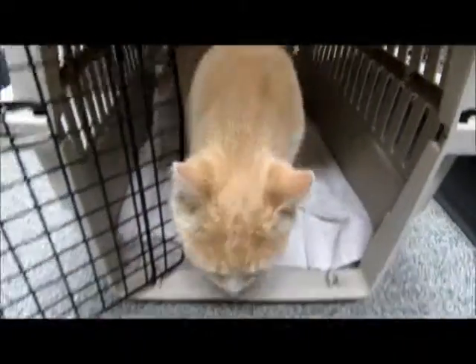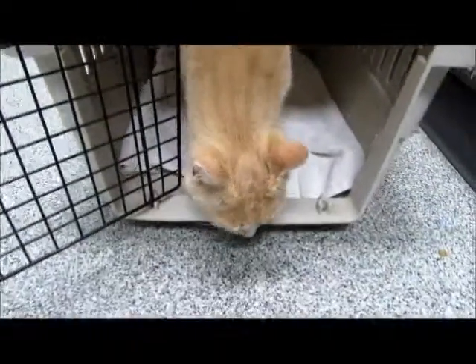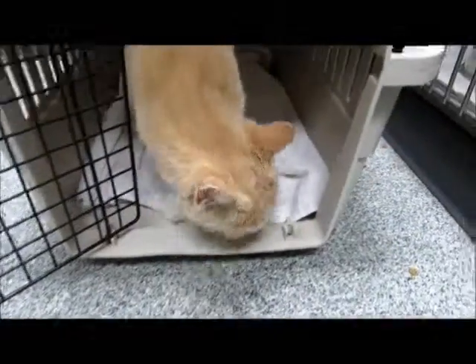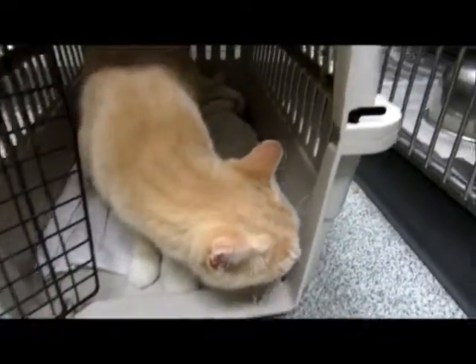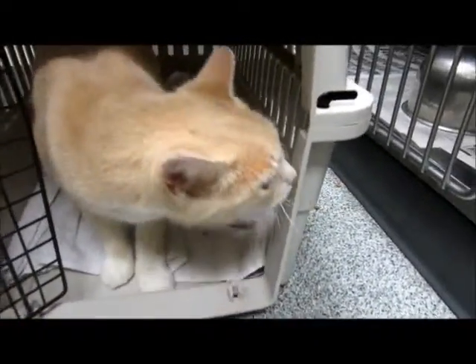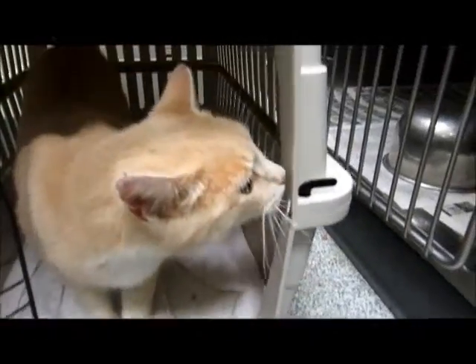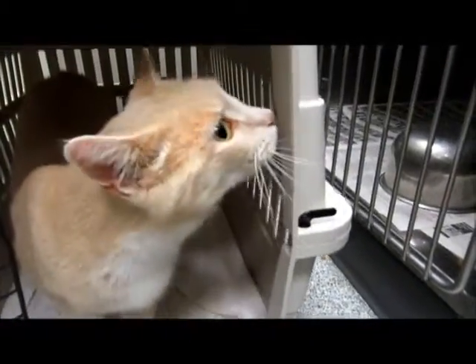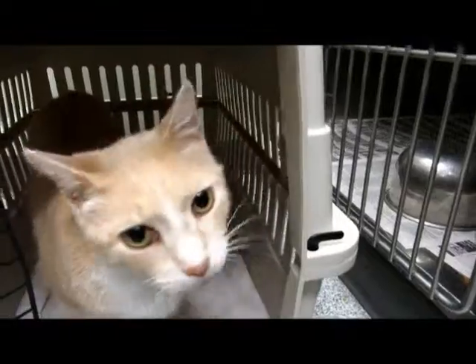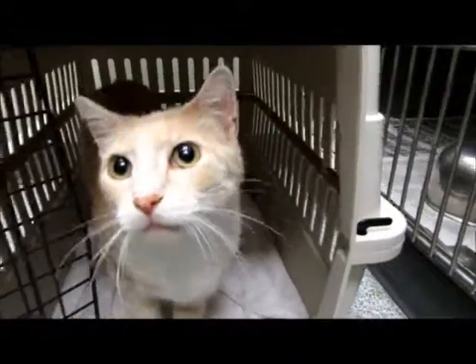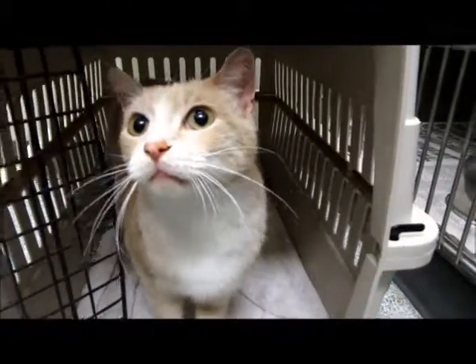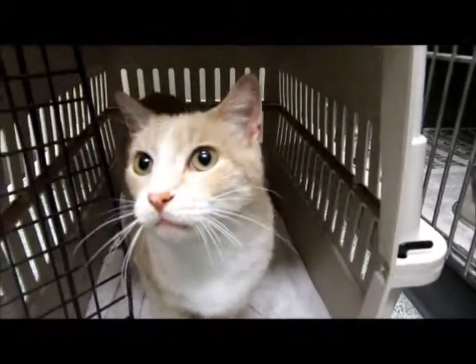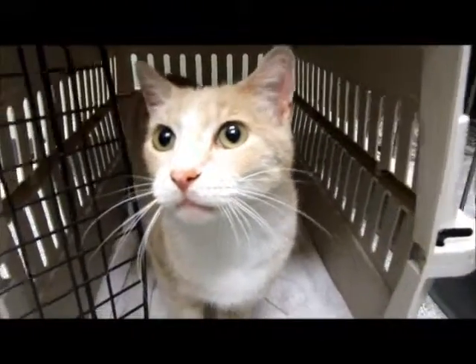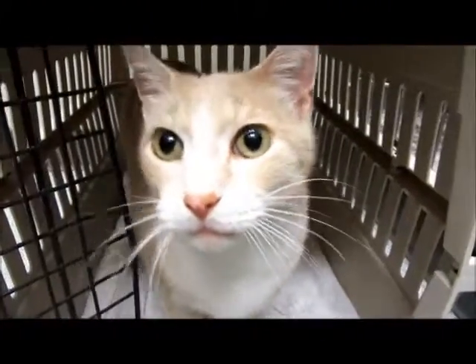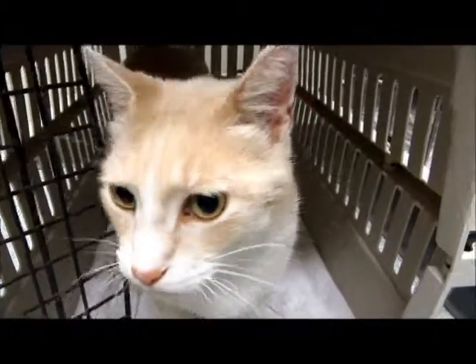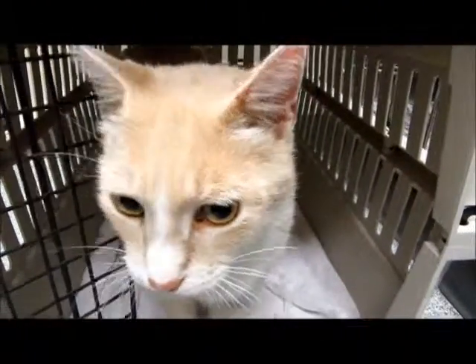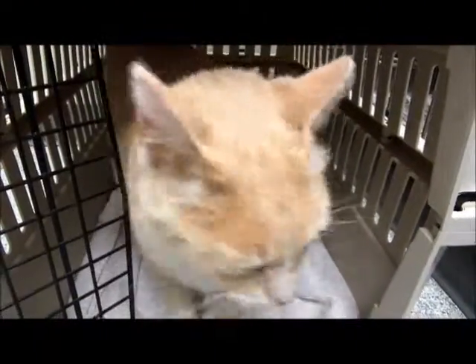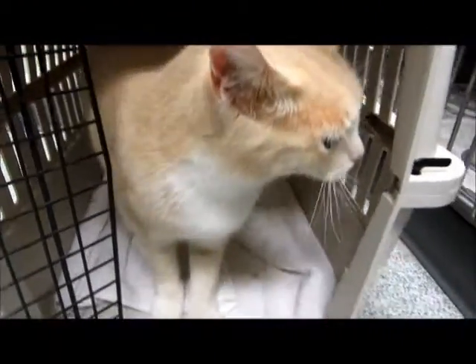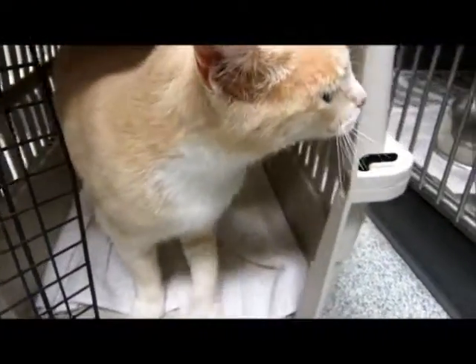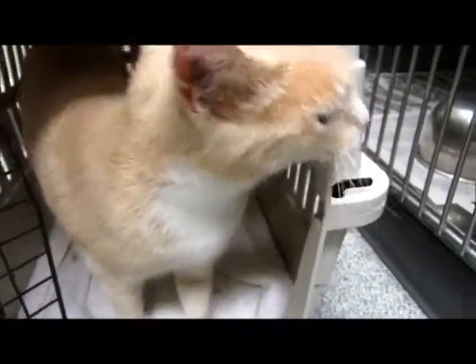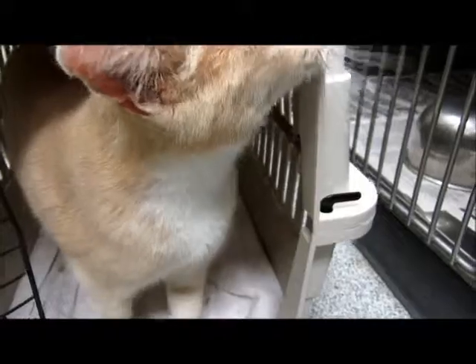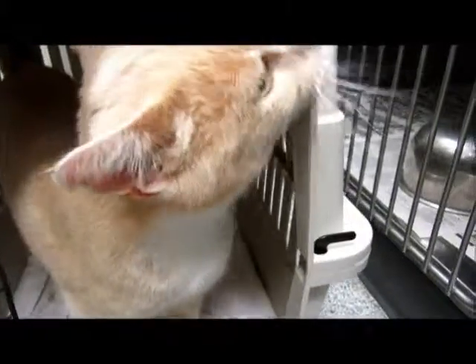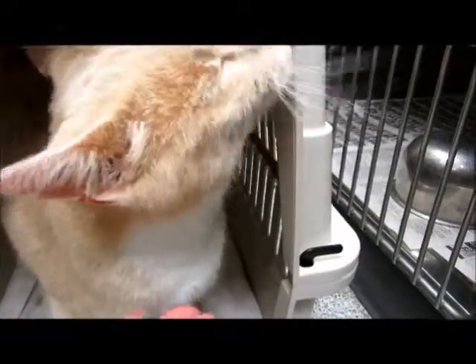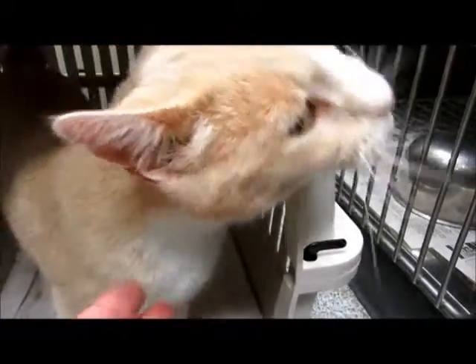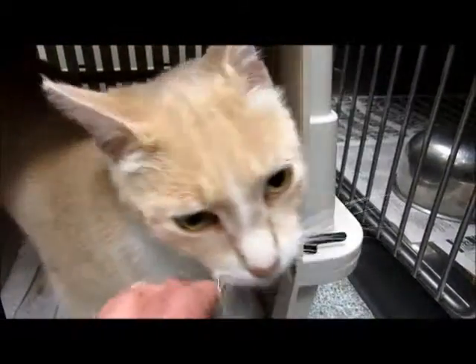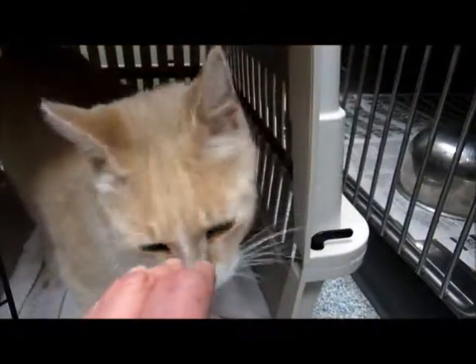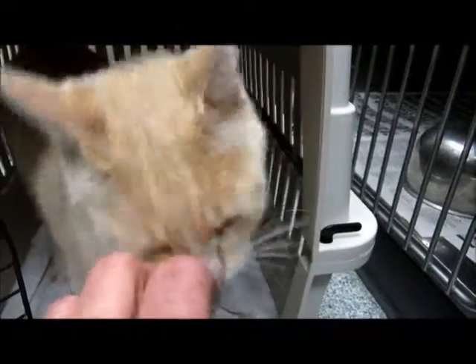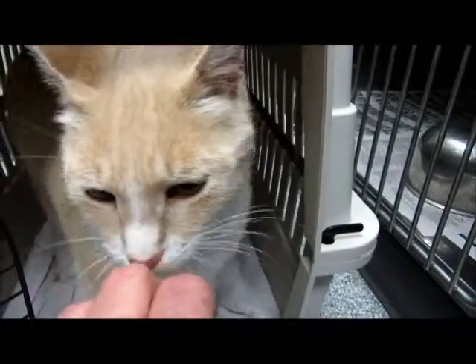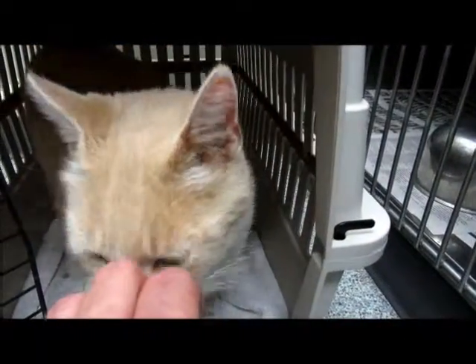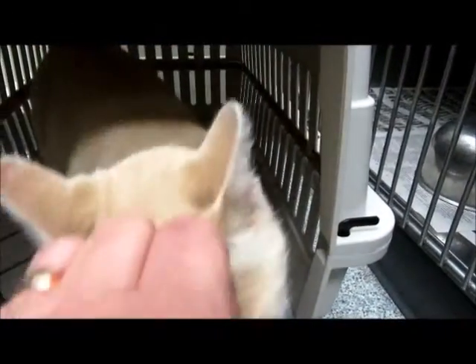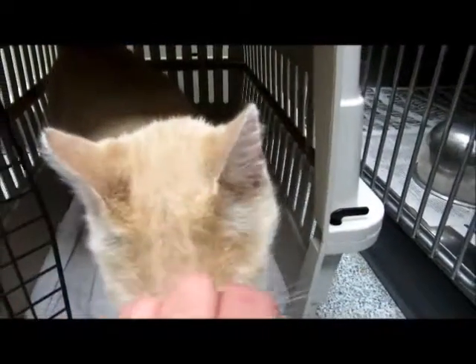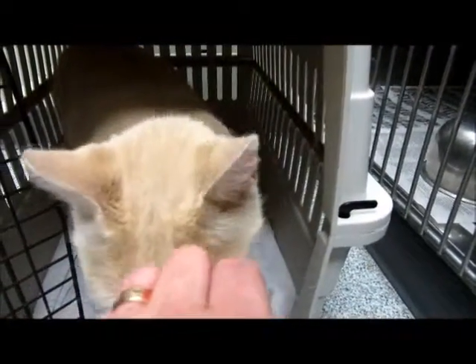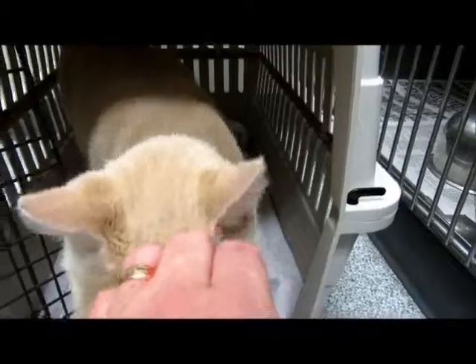She's going to be turning into a real sweetheart, I can tell. Once you get used to the place. Look at that face — you're beautiful. Headbutt! Headbutt! Headbutt!